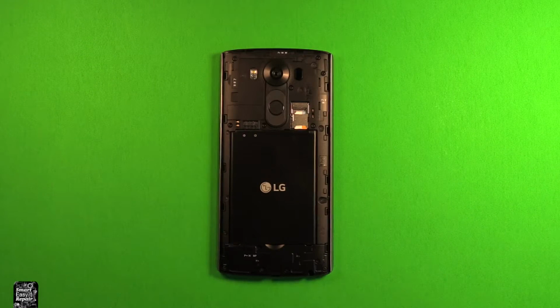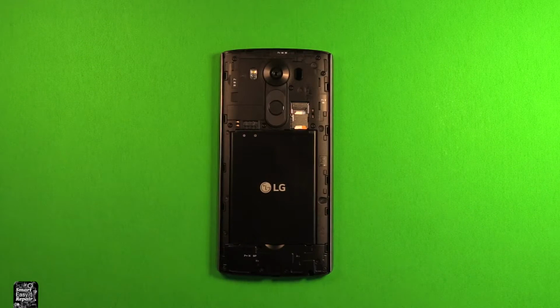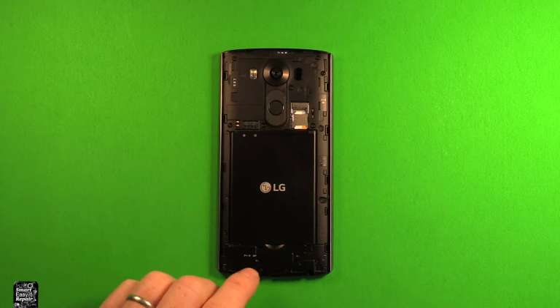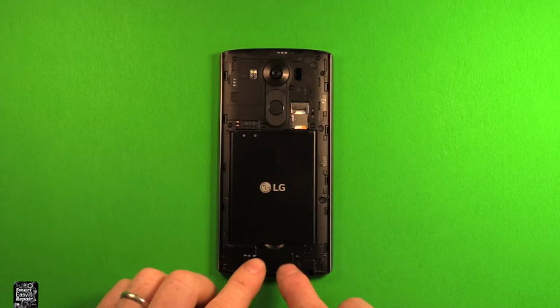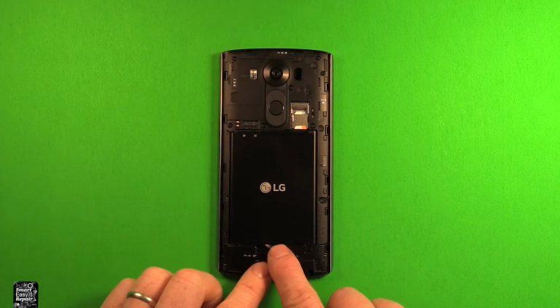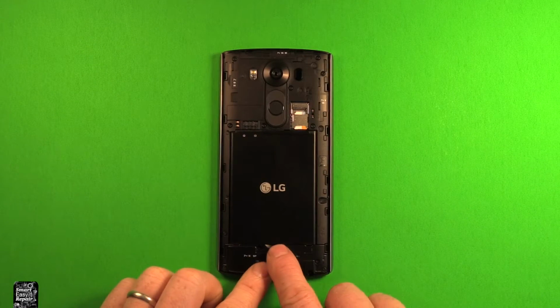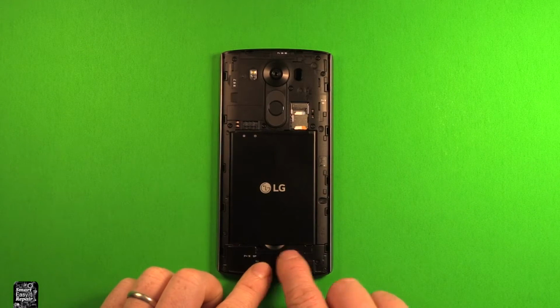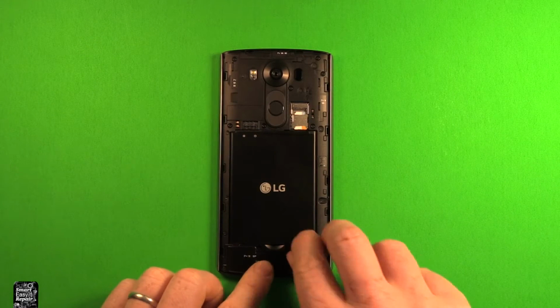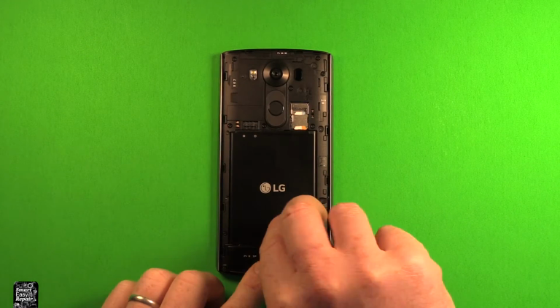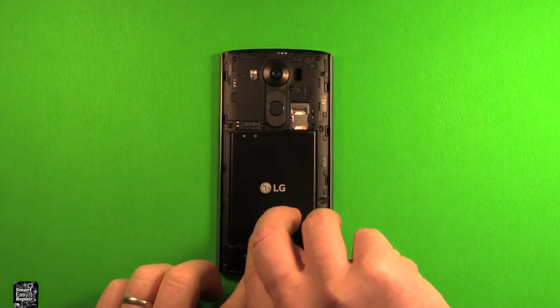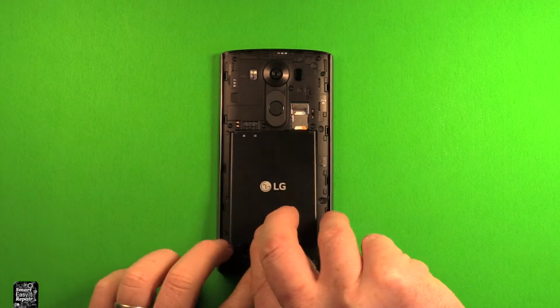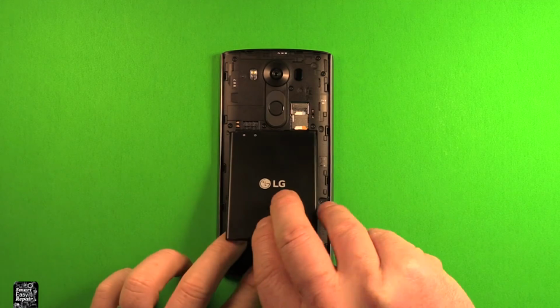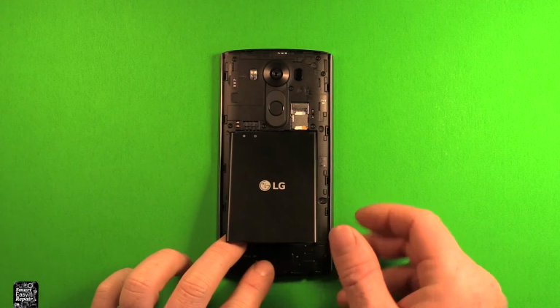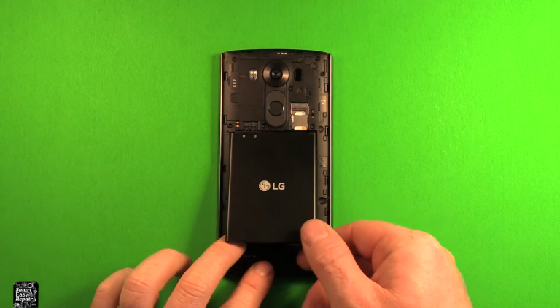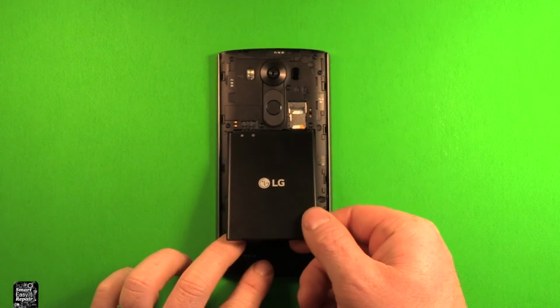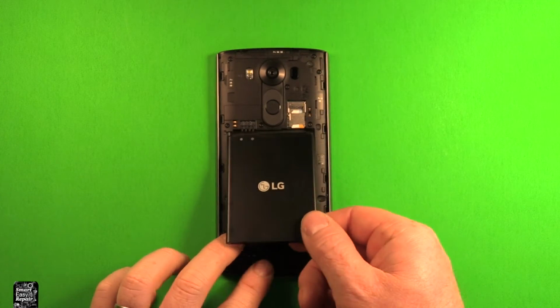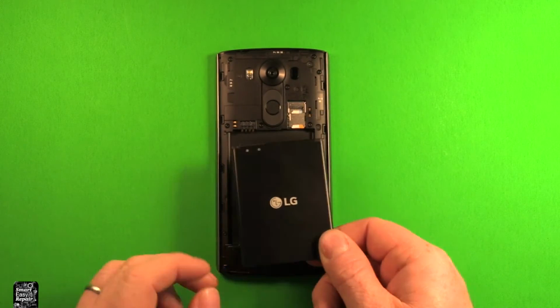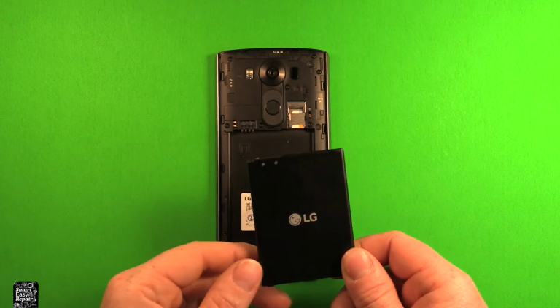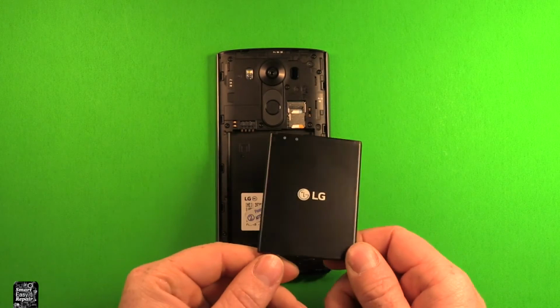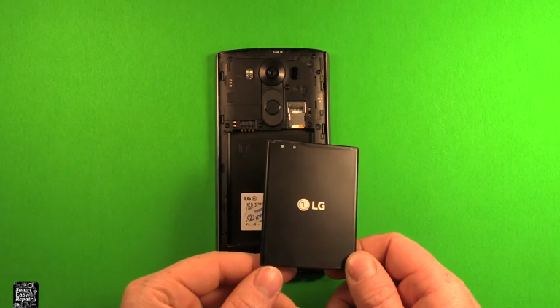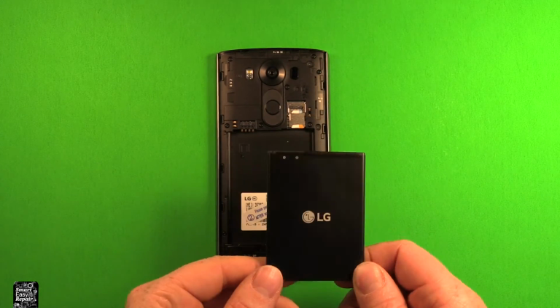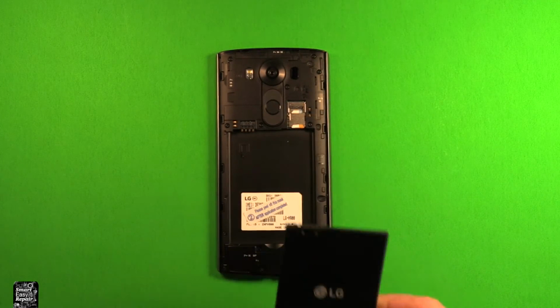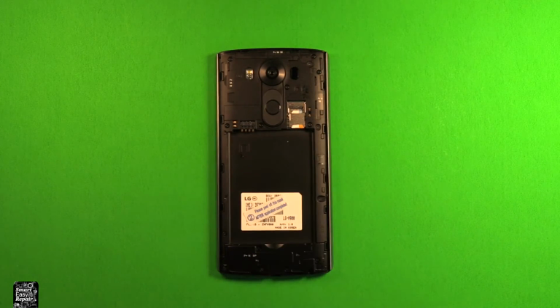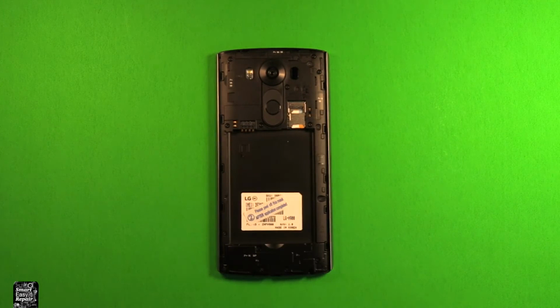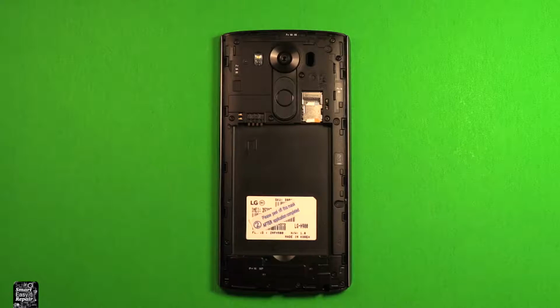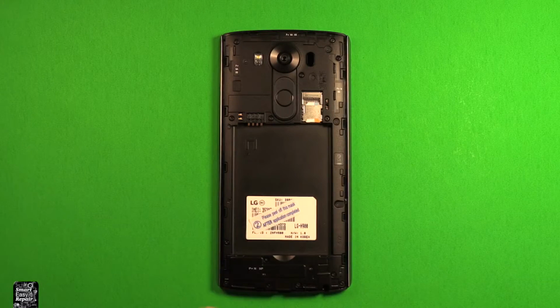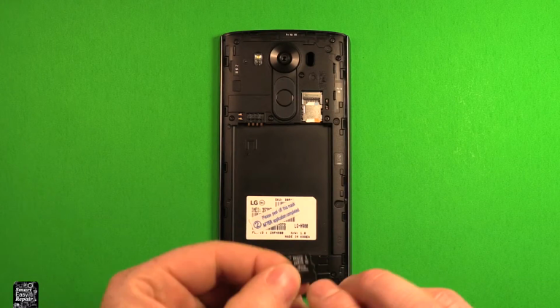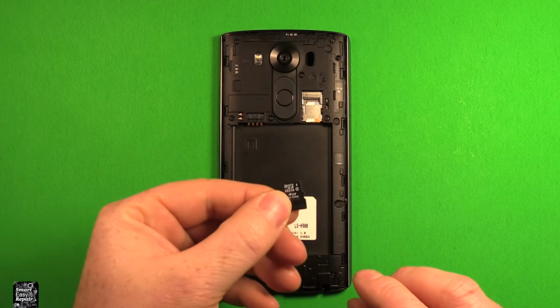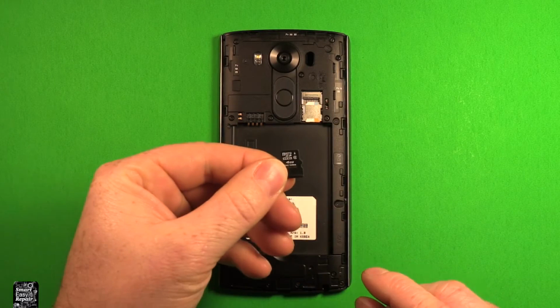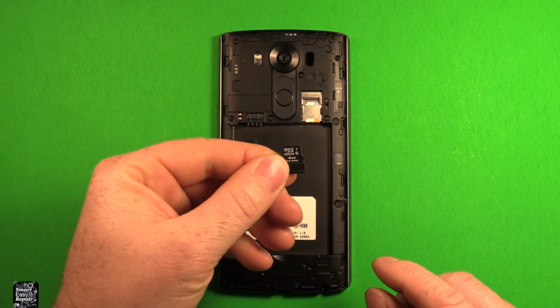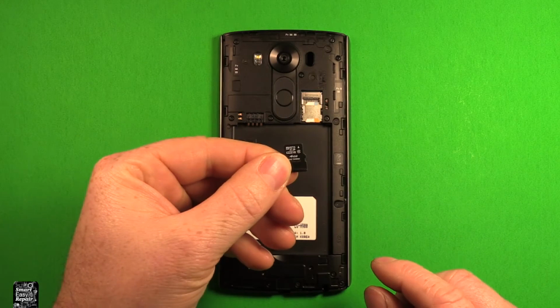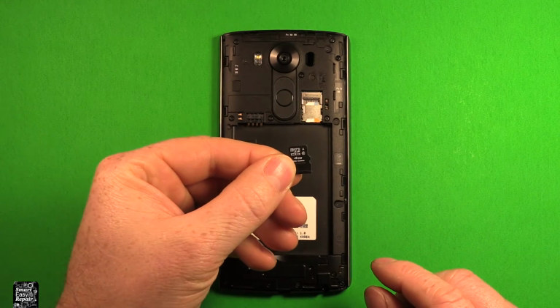To remove the battery, just put your thumbnail in the slot right here. You can just pick up, and the battery comes out, just like that.